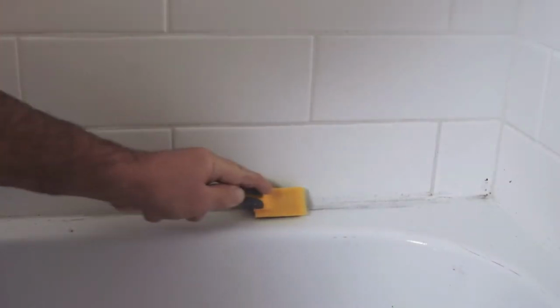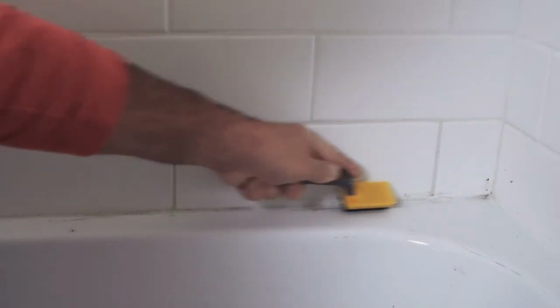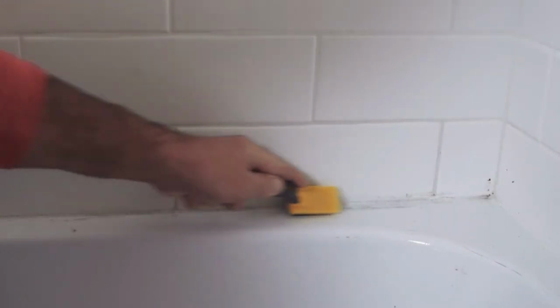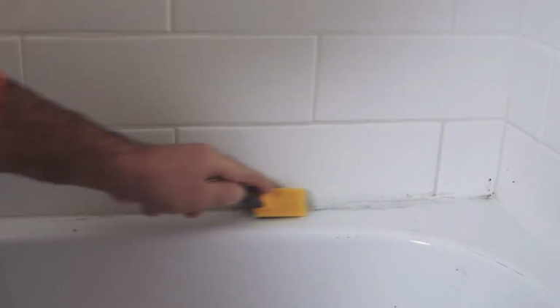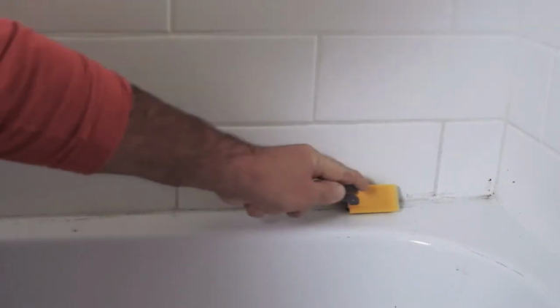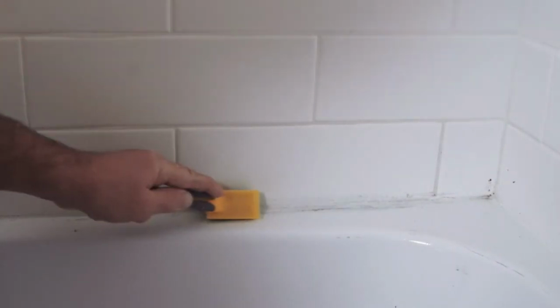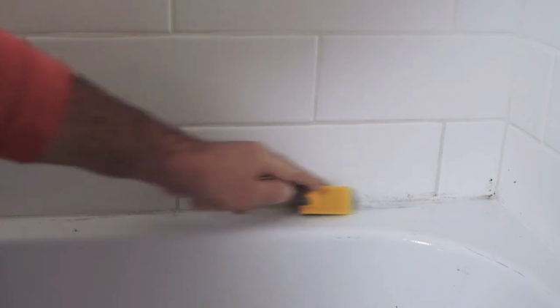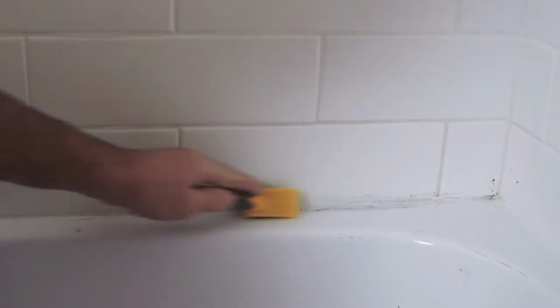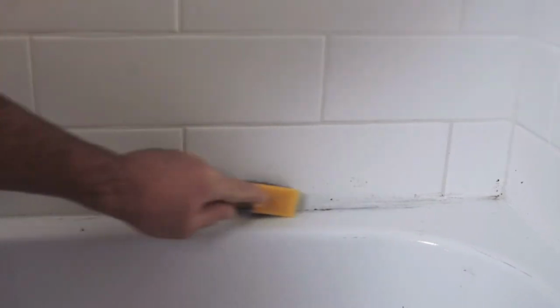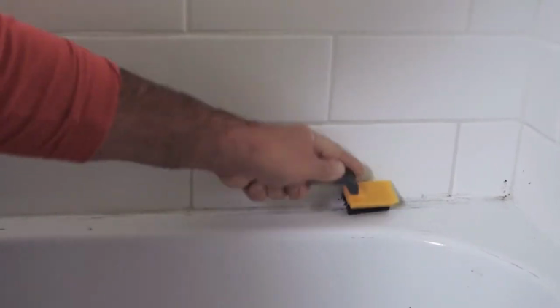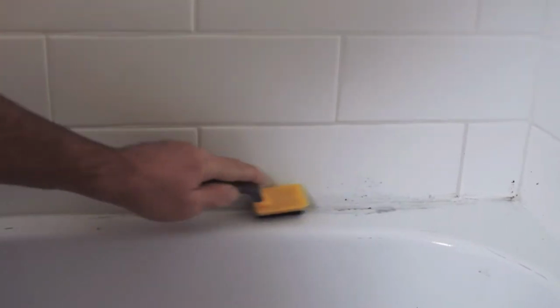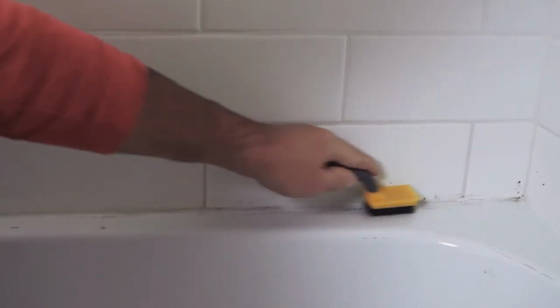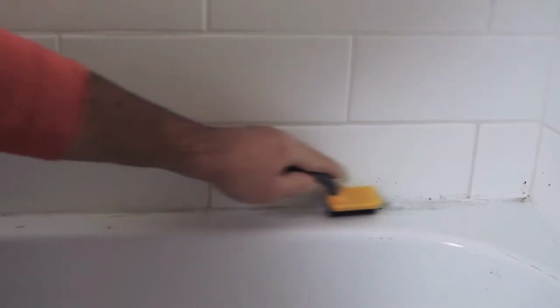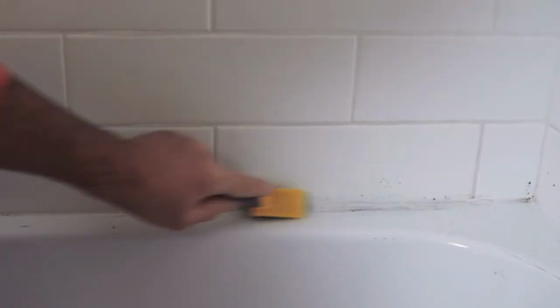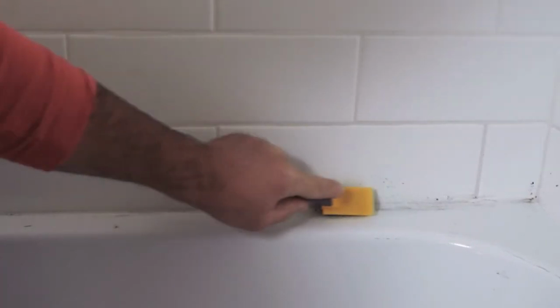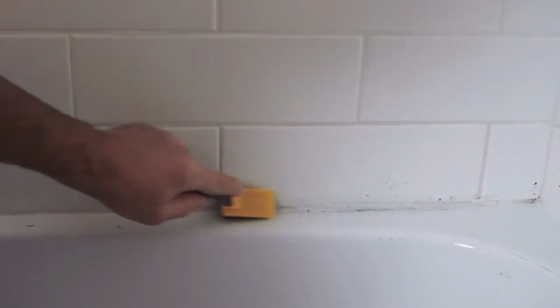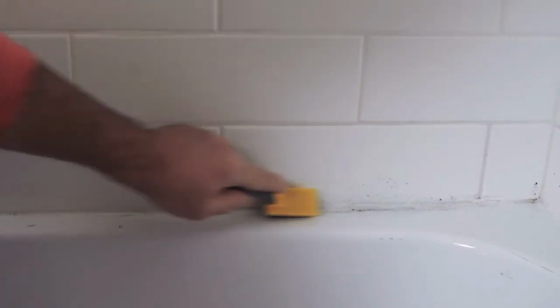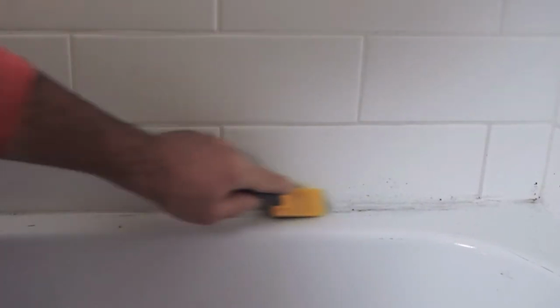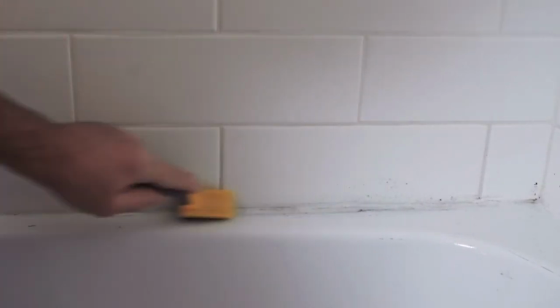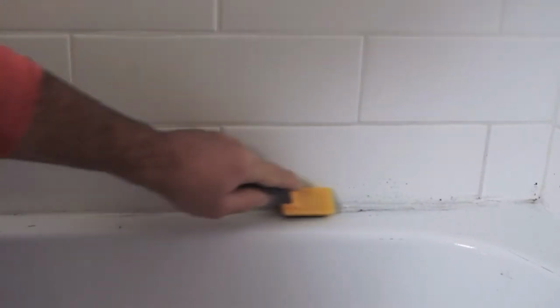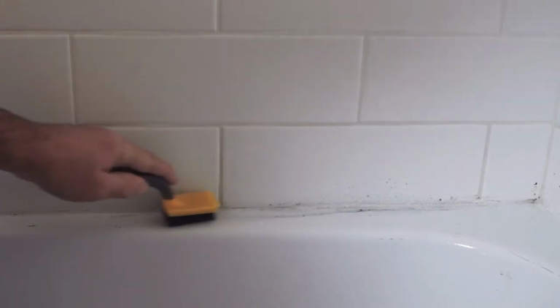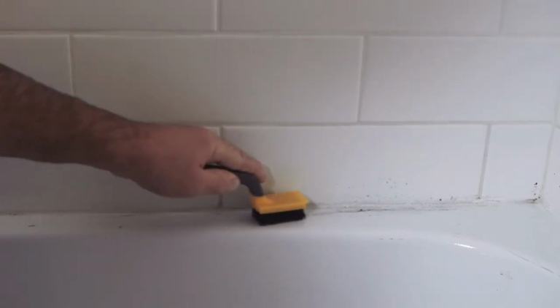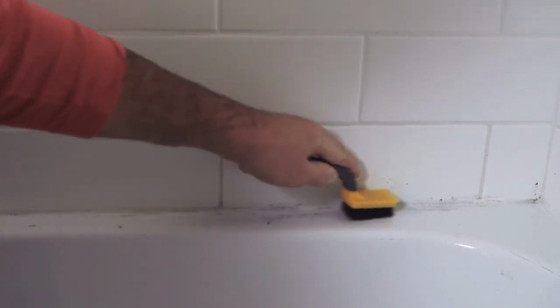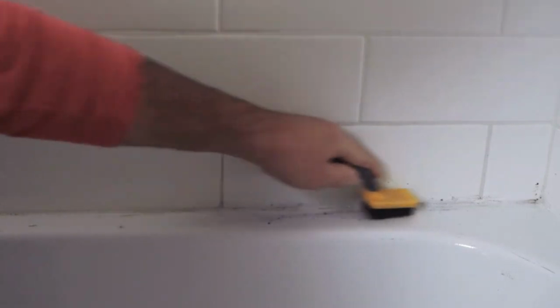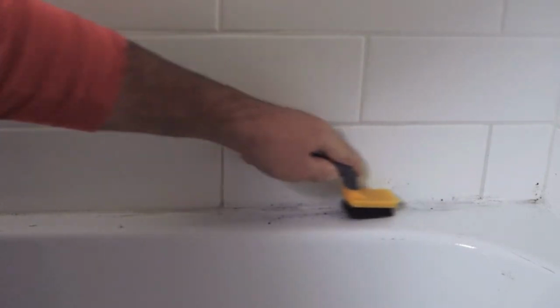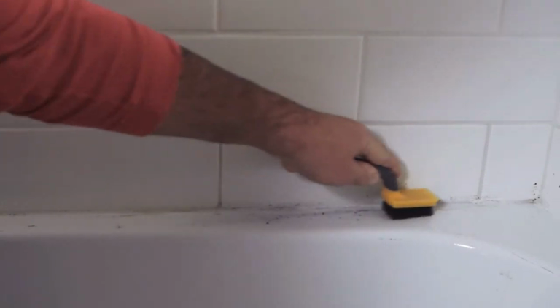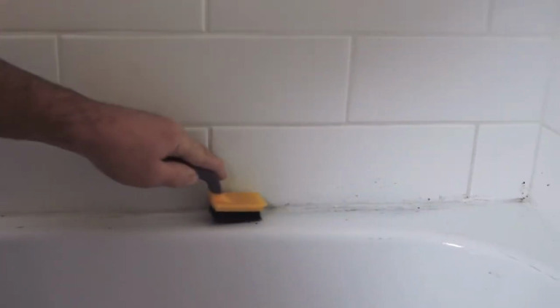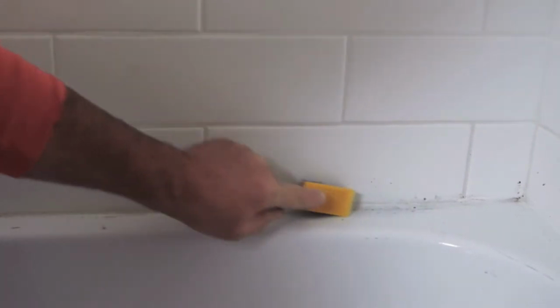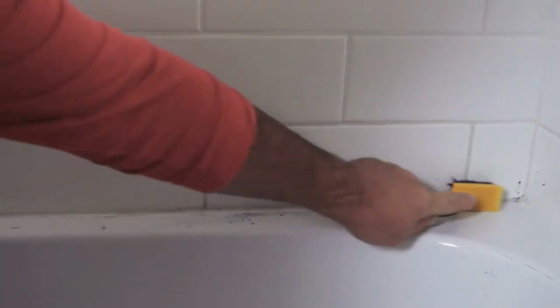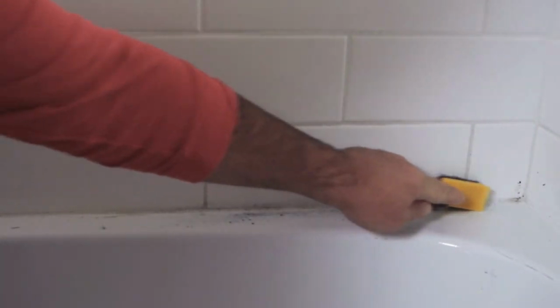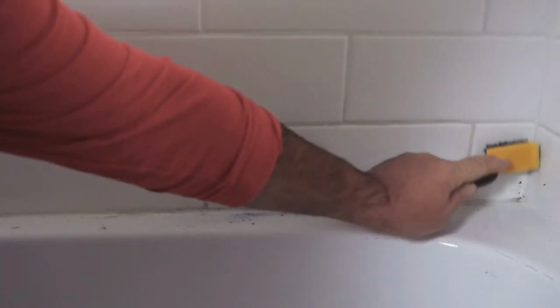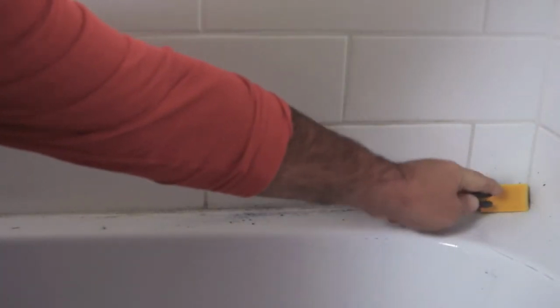But after you let that sit, you want to start scrubbing and working all that dirt away, and really let that brush do the cleaning and the degreasing.